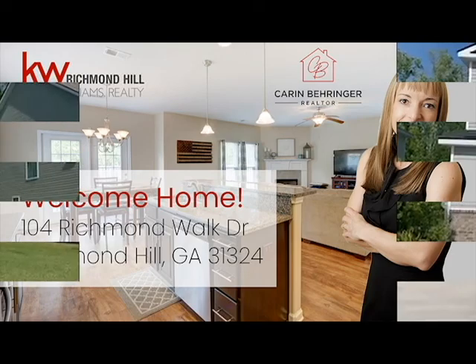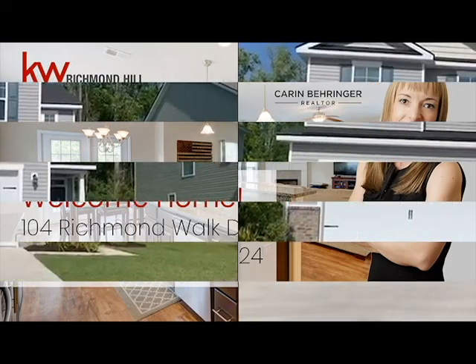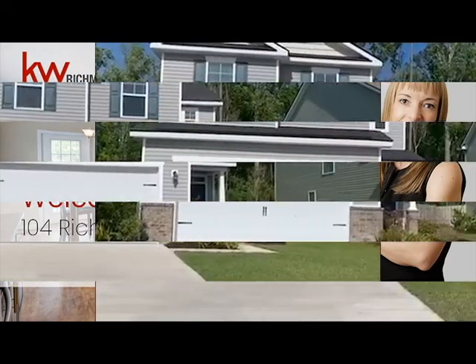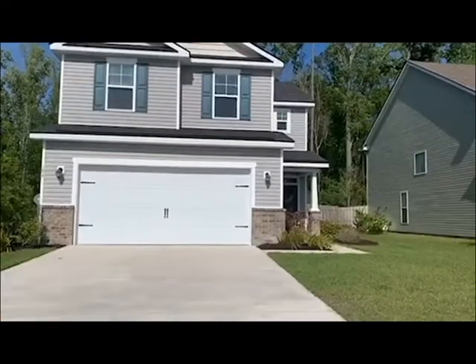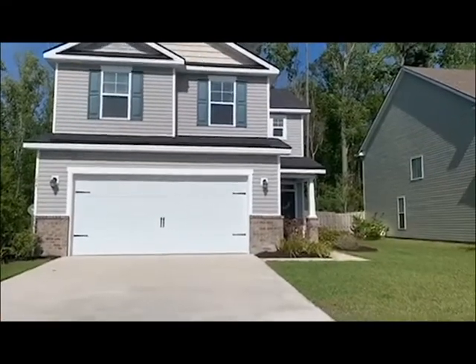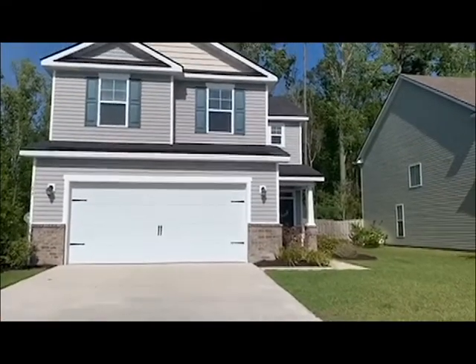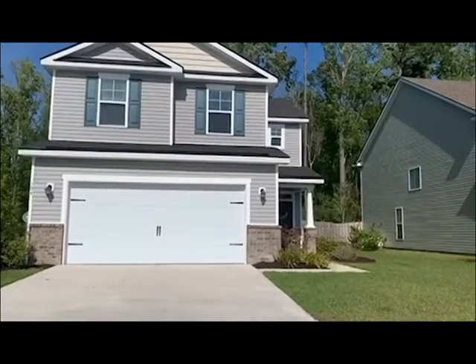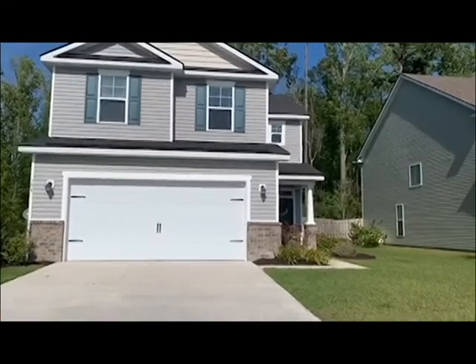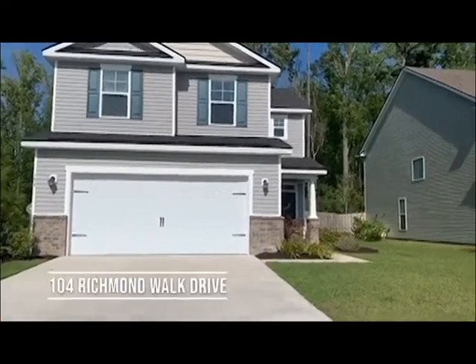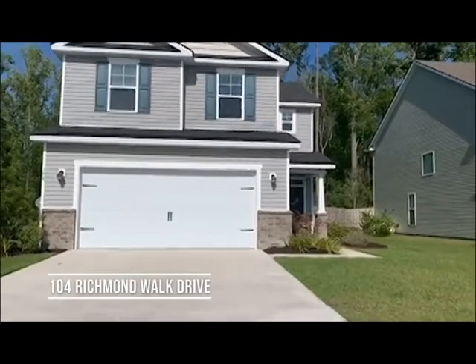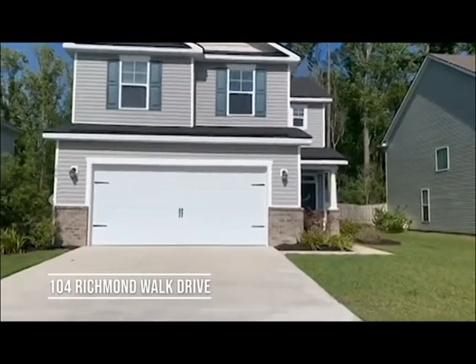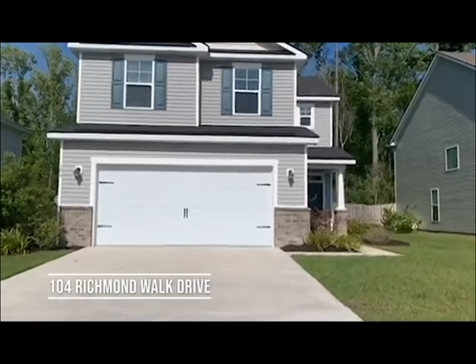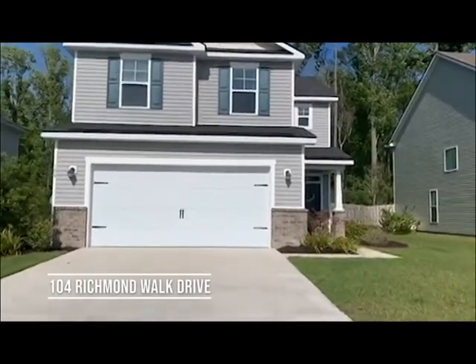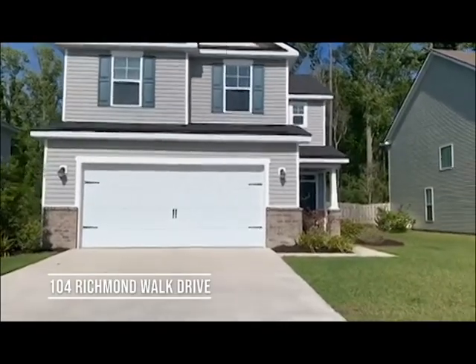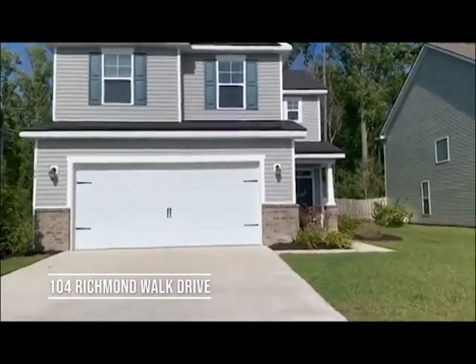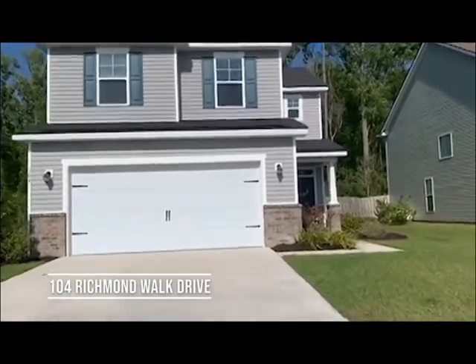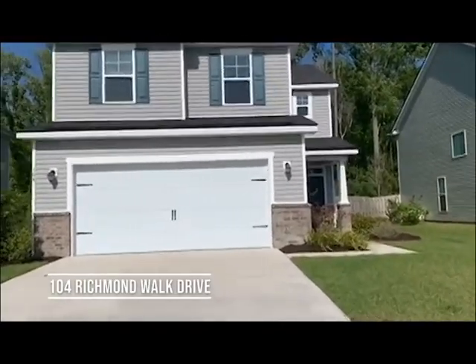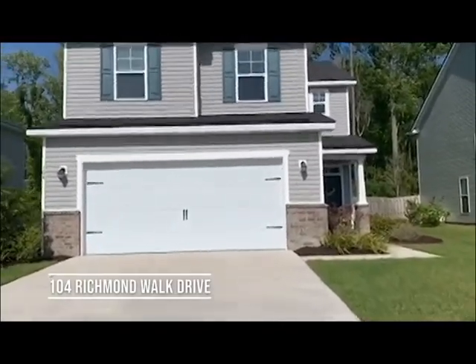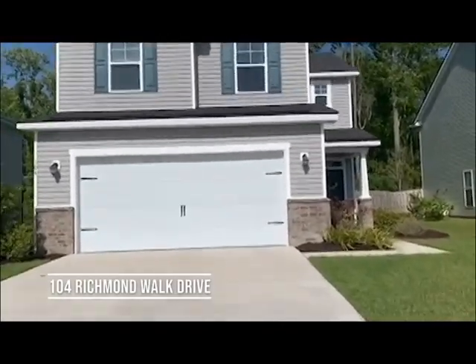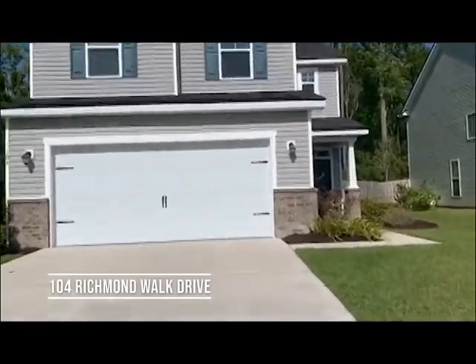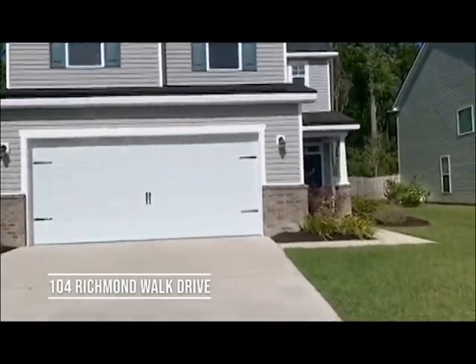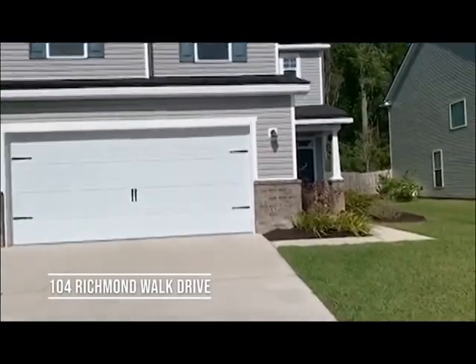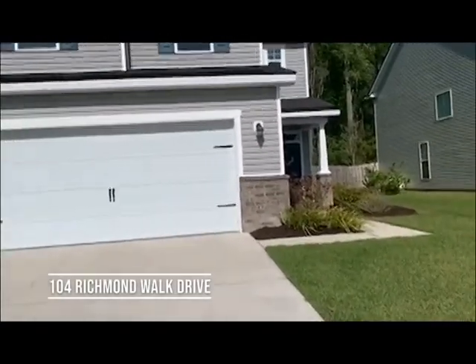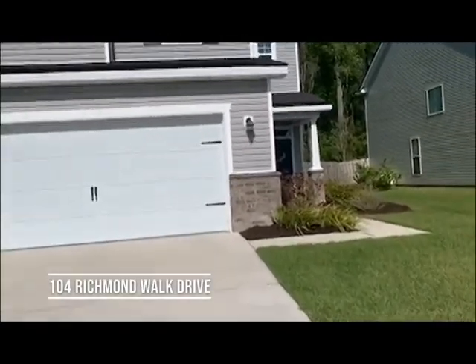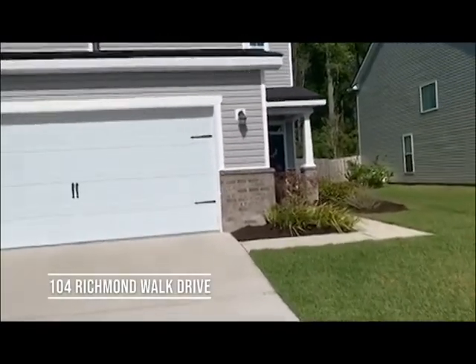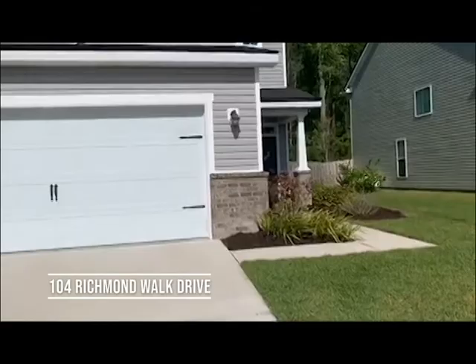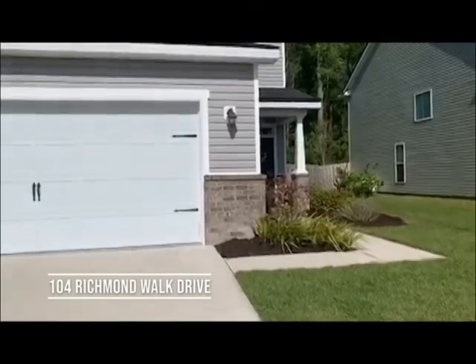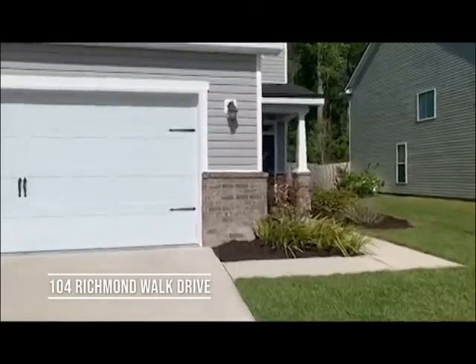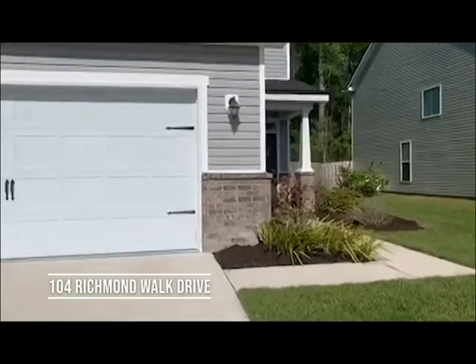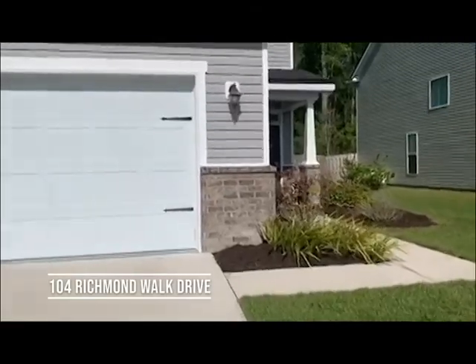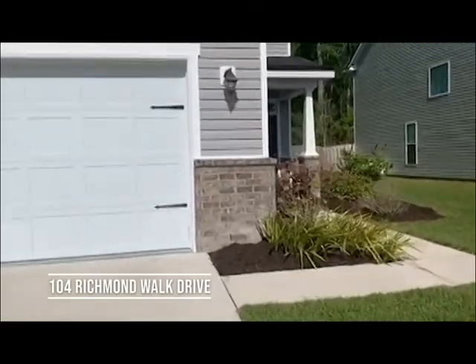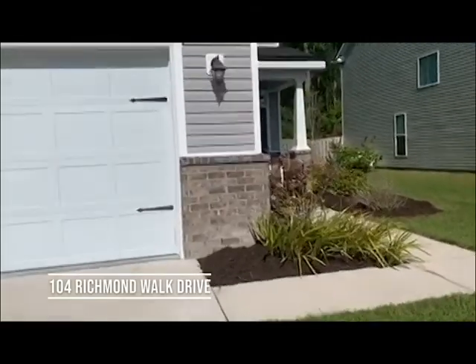Hi guys! Welcome to 104 Richmond Walk Drive in Richmond Hill Plantation. We have four bedrooms, two and a half bathrooms, just over 2,000 square feet.